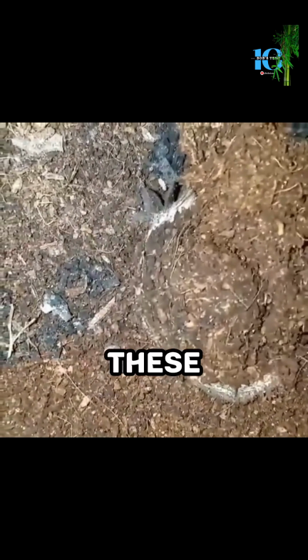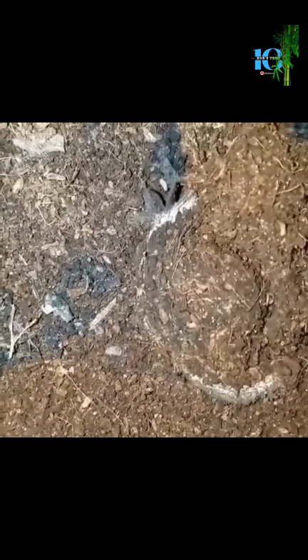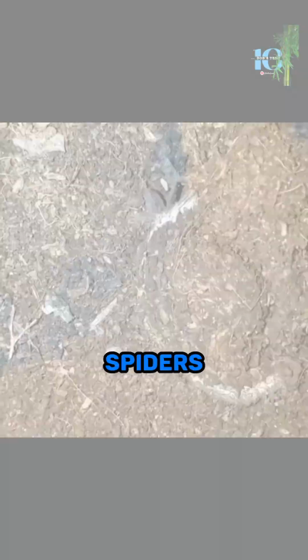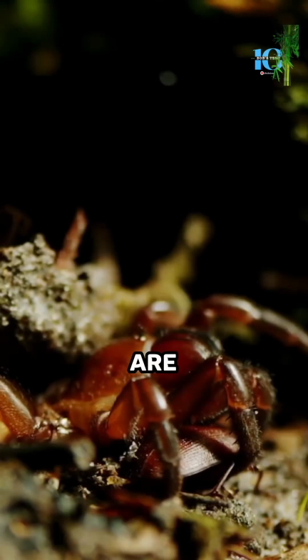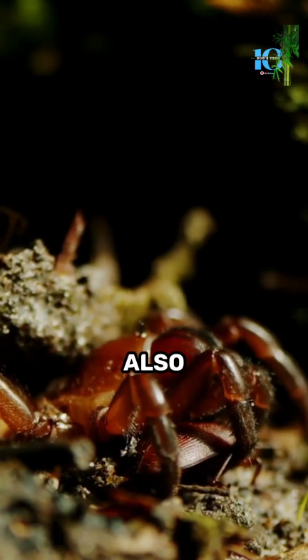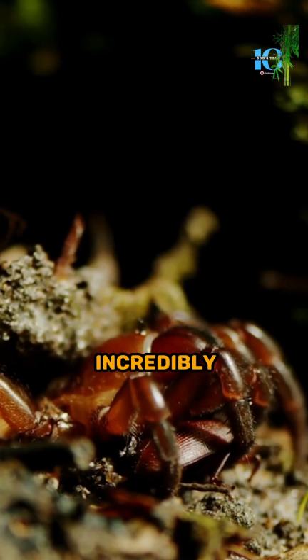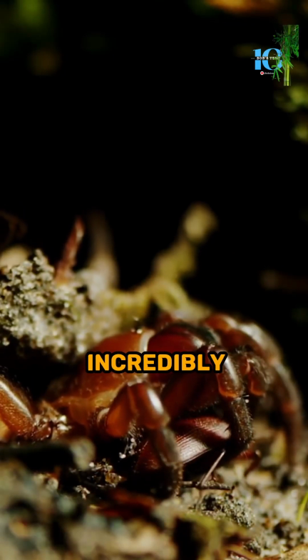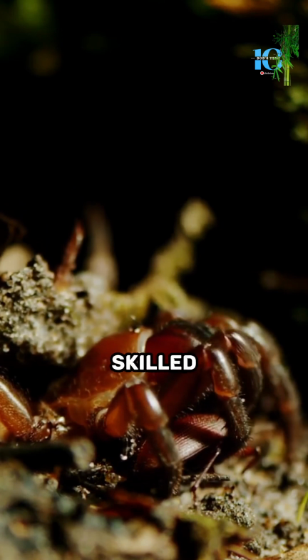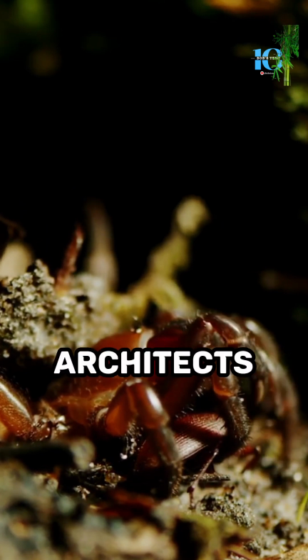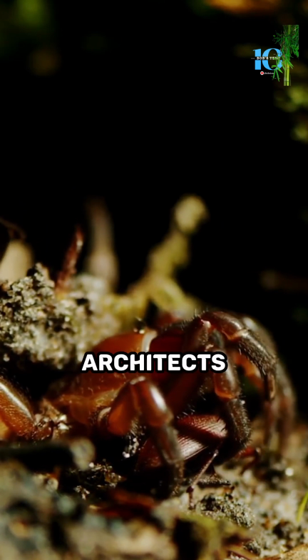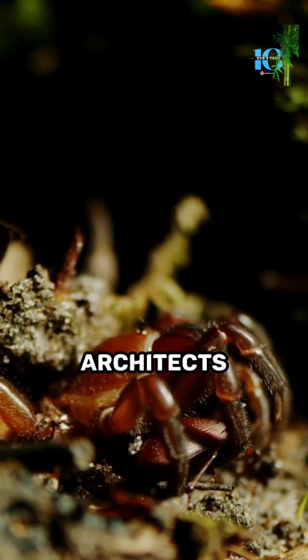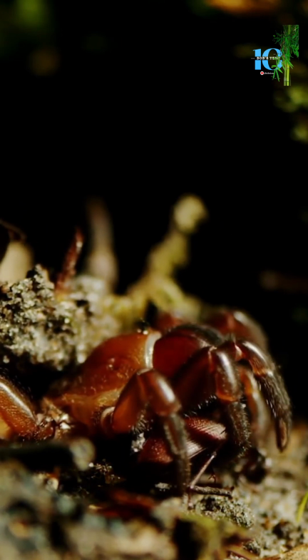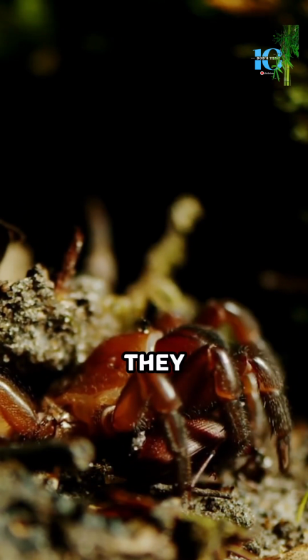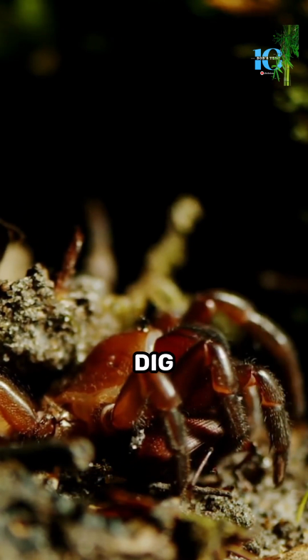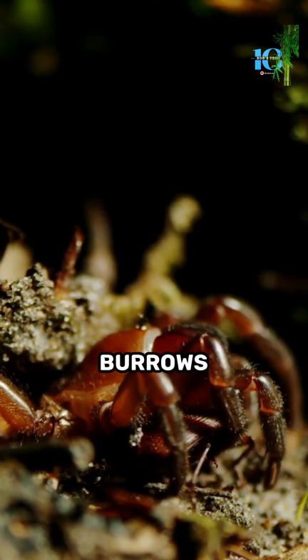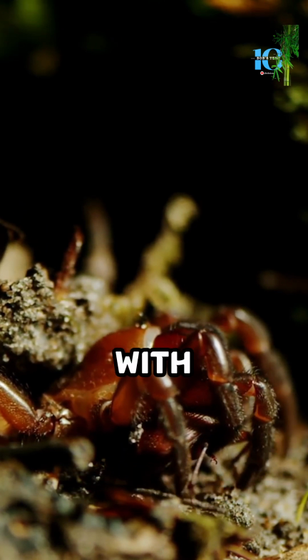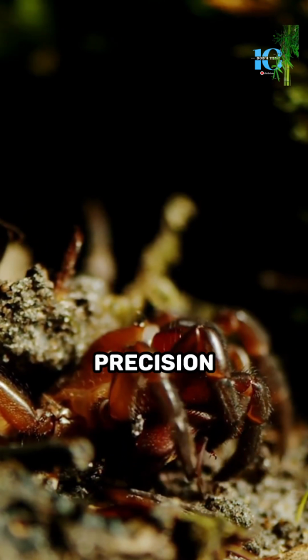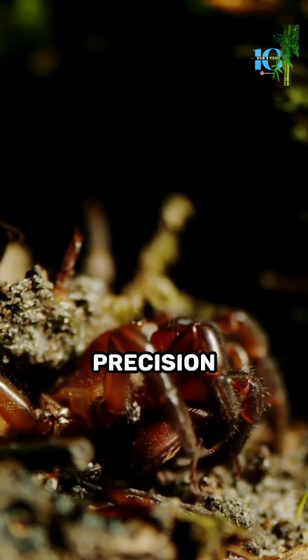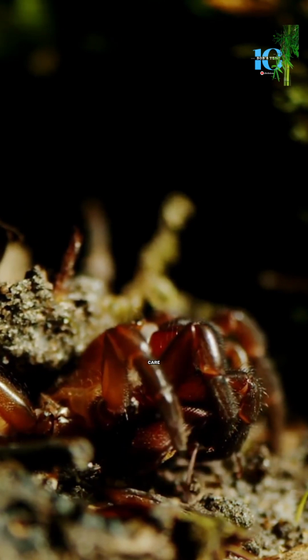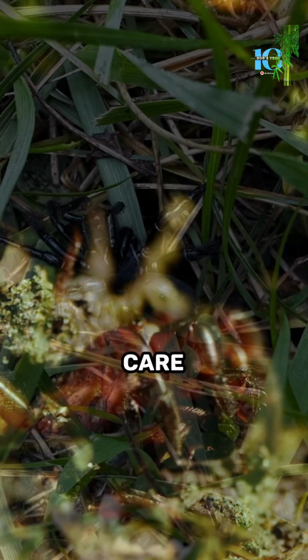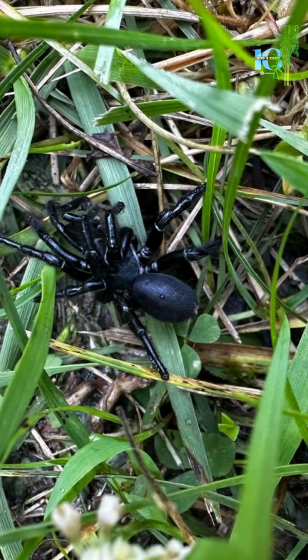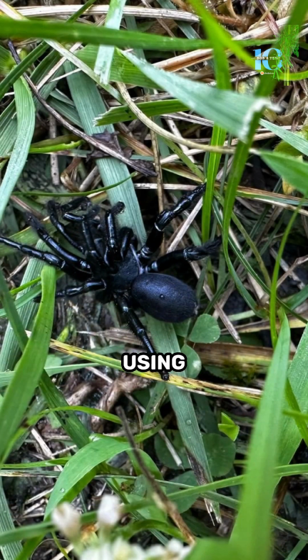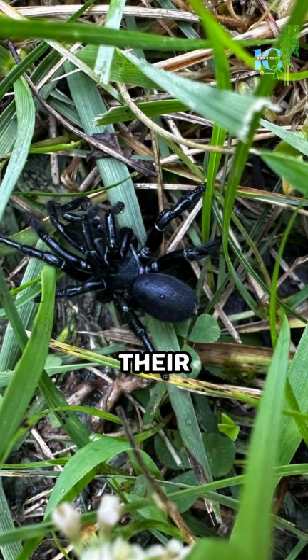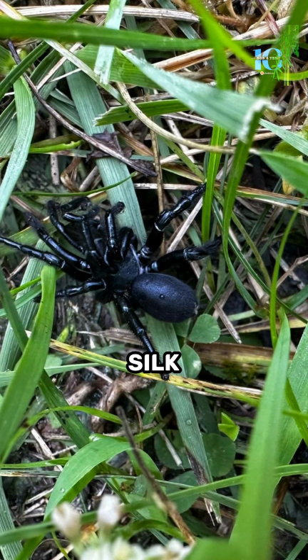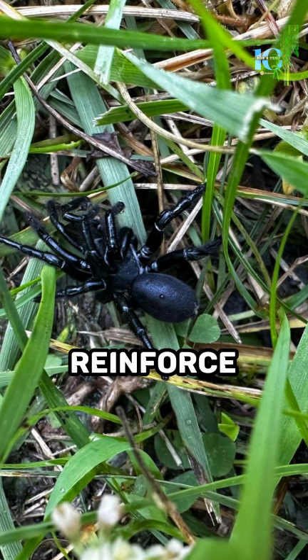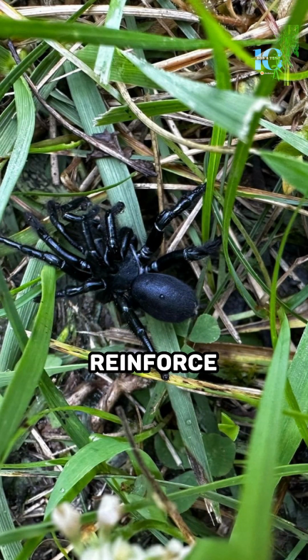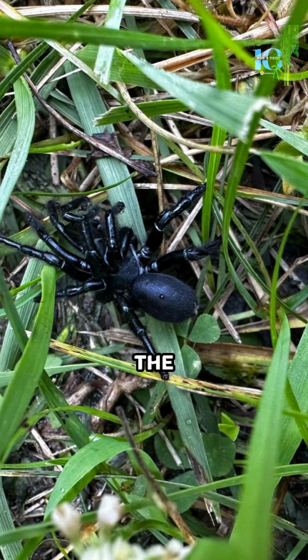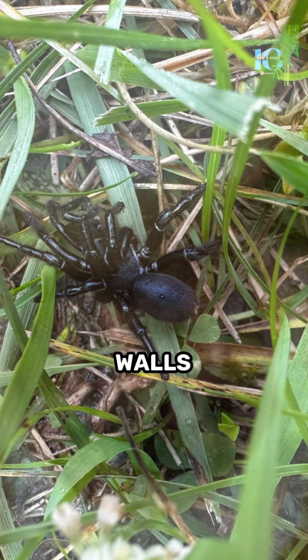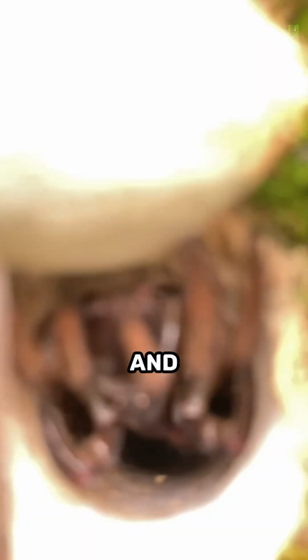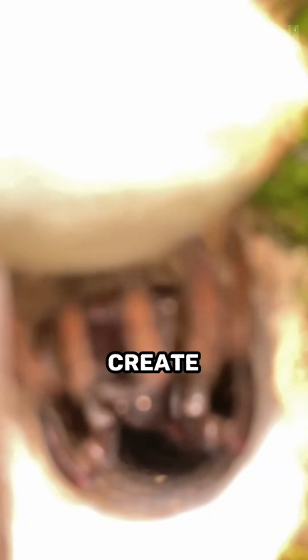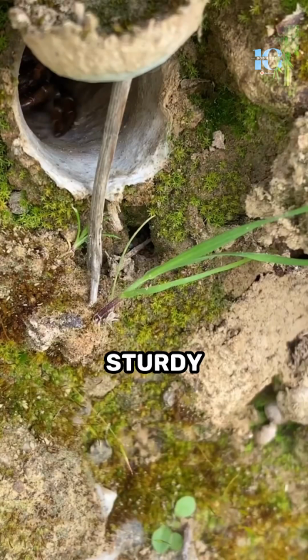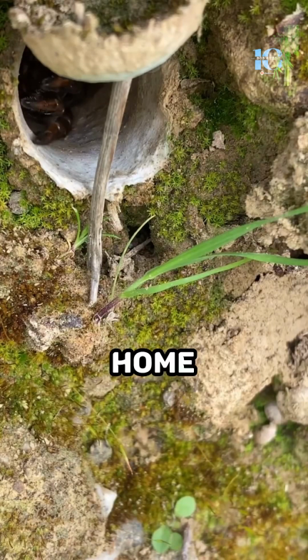These spiders are also incredibly skilled architects. They dig their burrows with precision and care, using their silk to reinforce the walls and create a sturdy home.